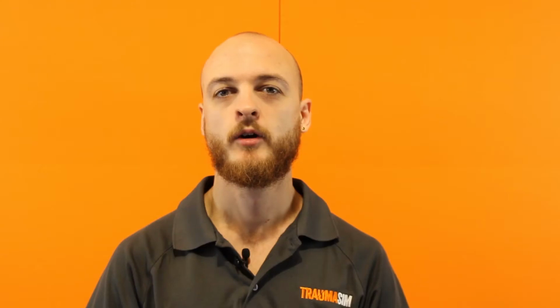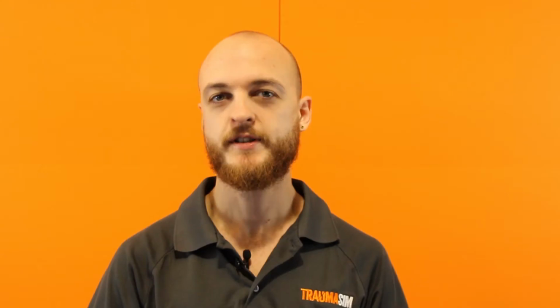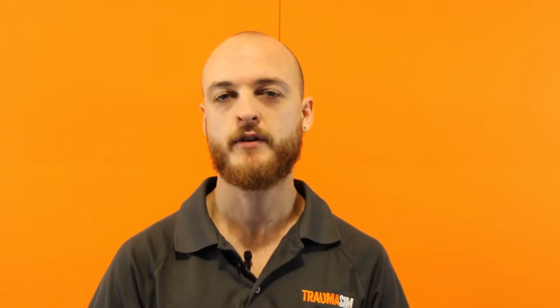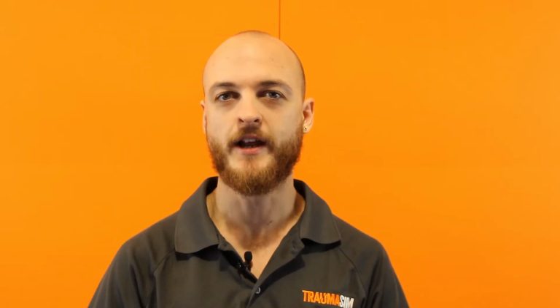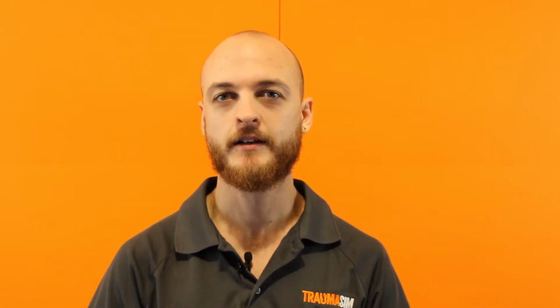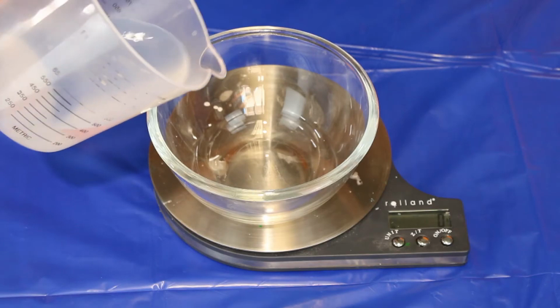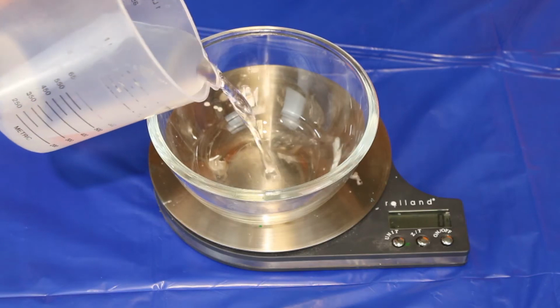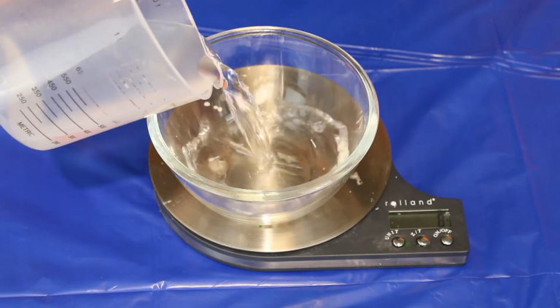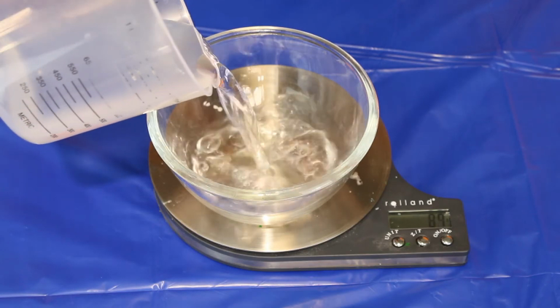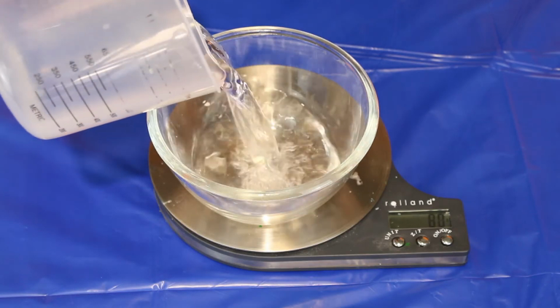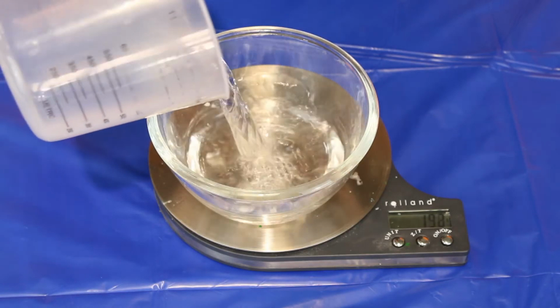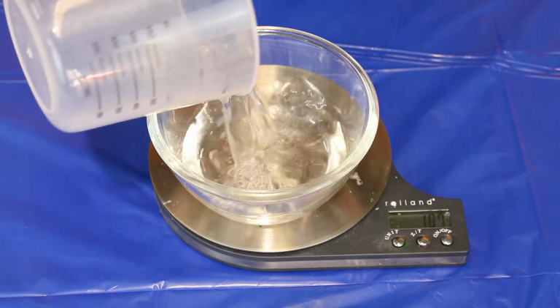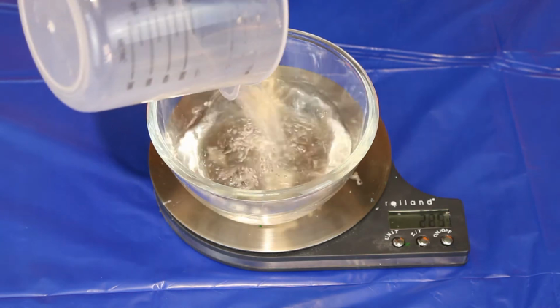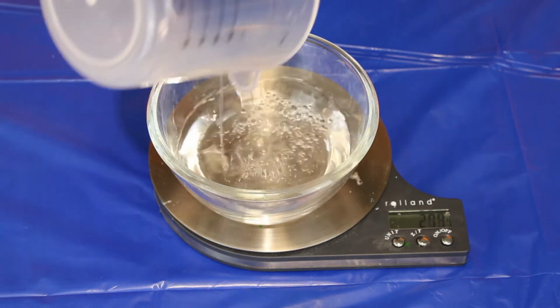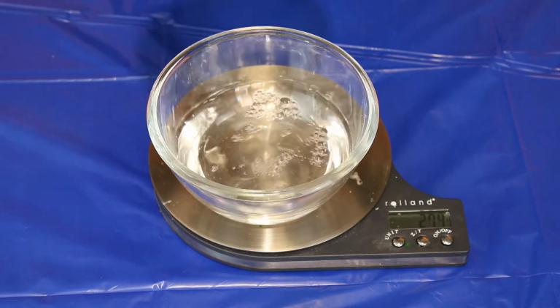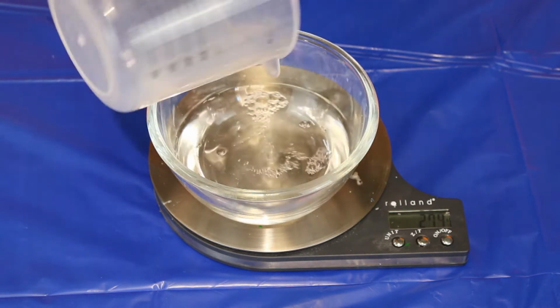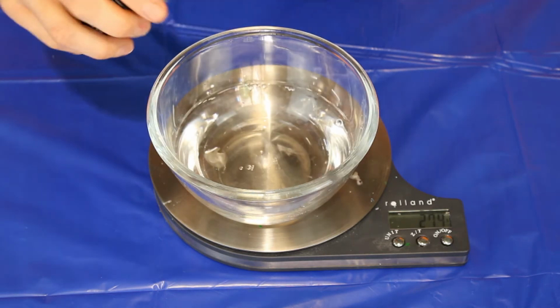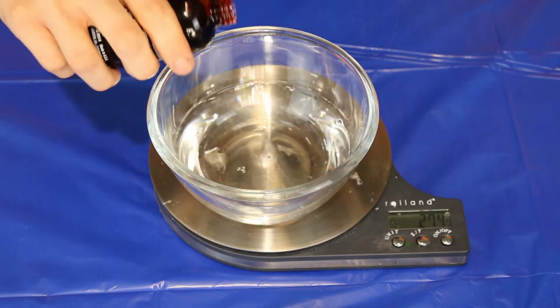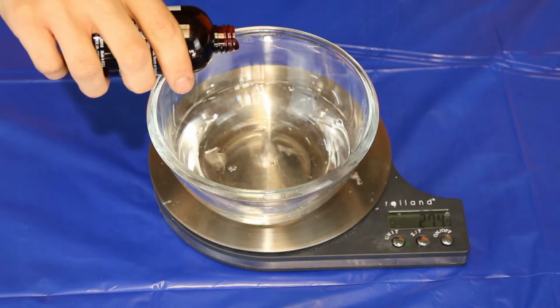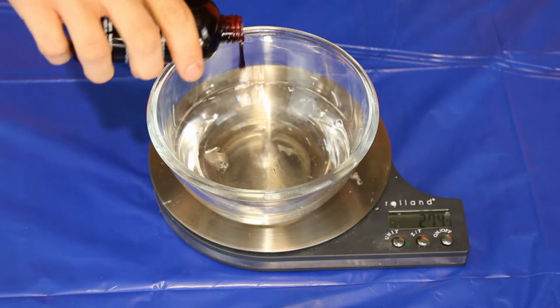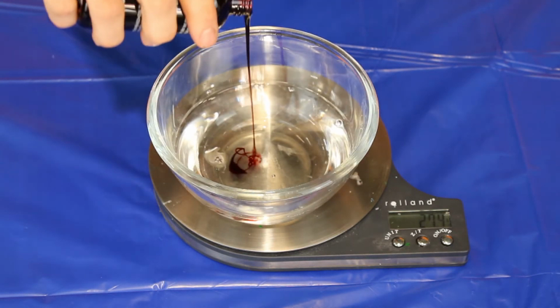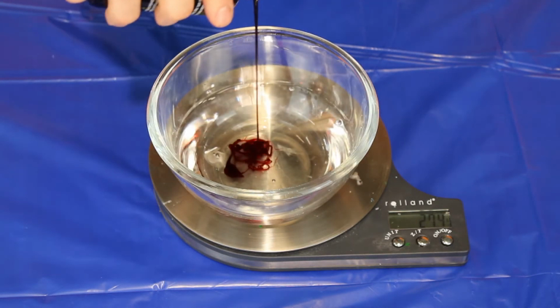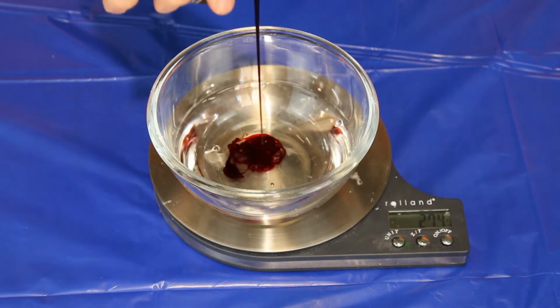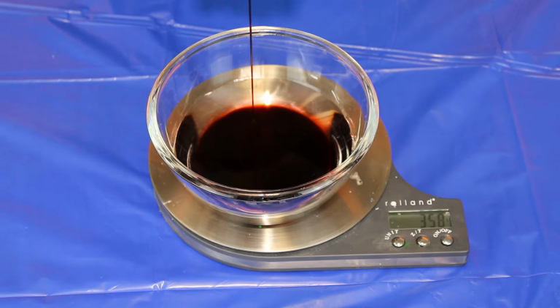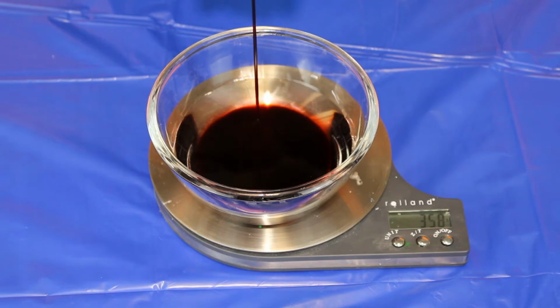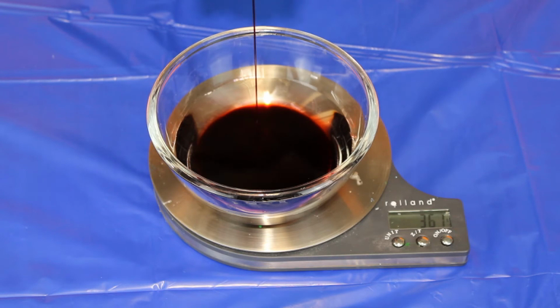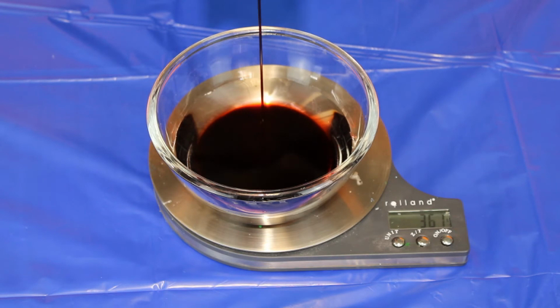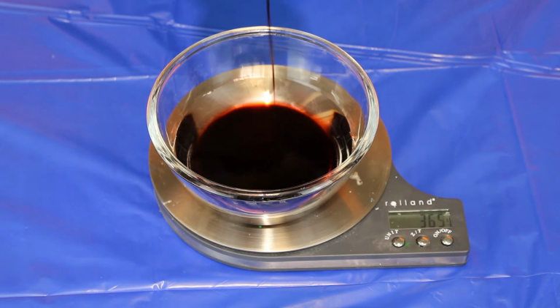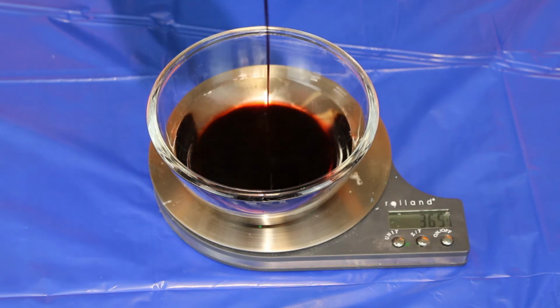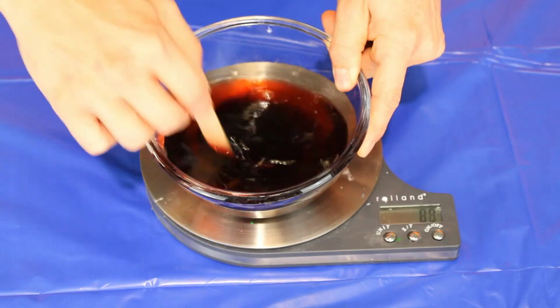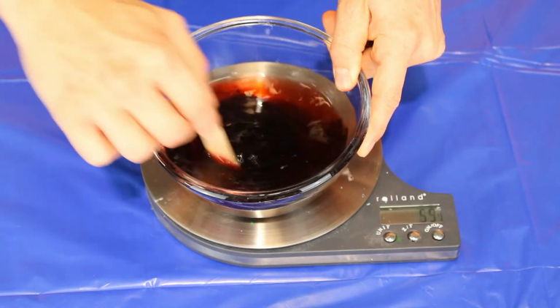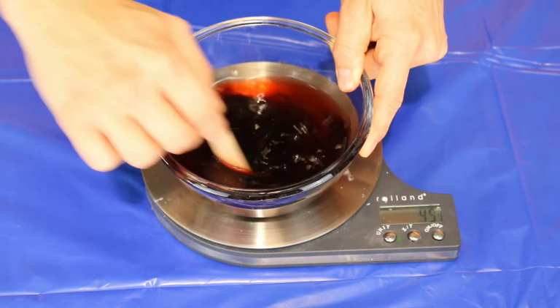Once you have everything ready, start by diluting your stage blood. We recommend one part stage blood to three parts water. Avoid running undiluted blood through the trainer as it may clog the internals.